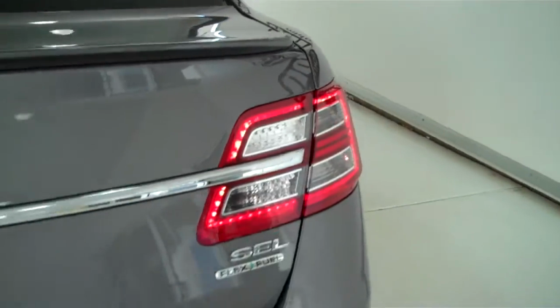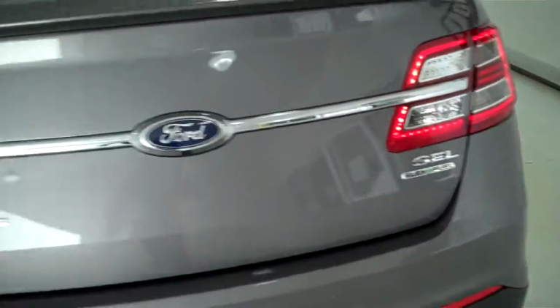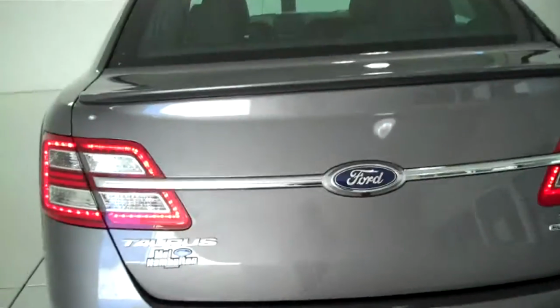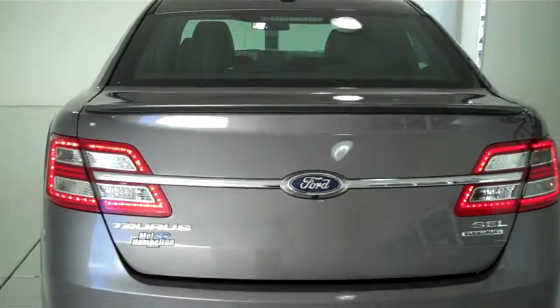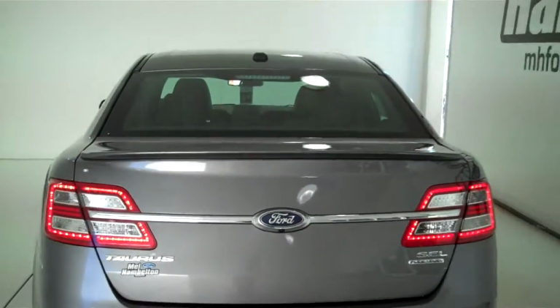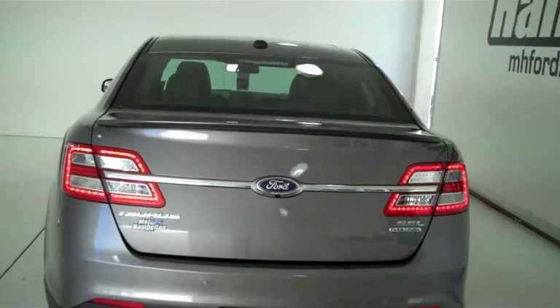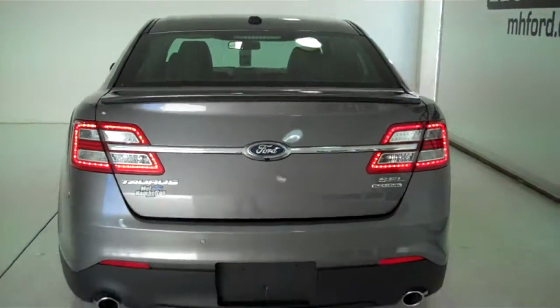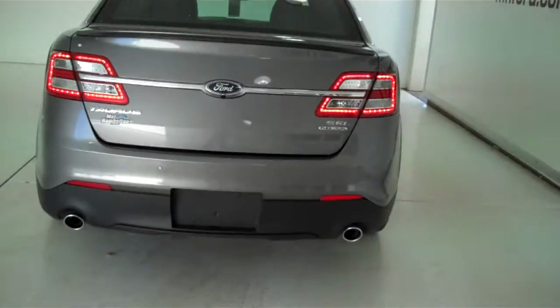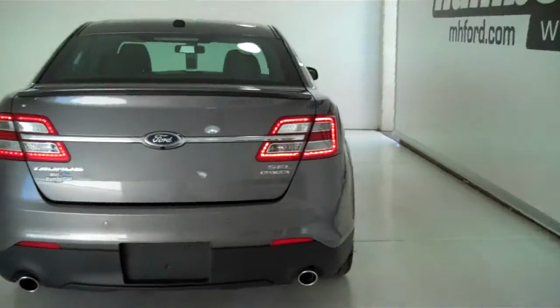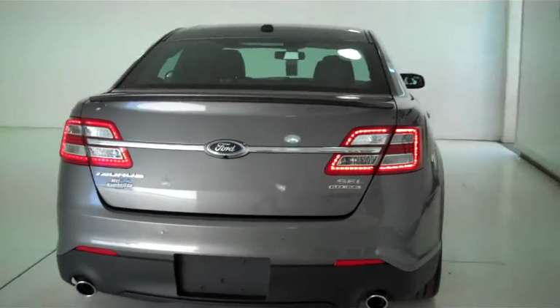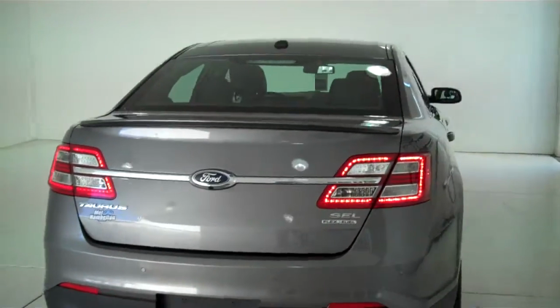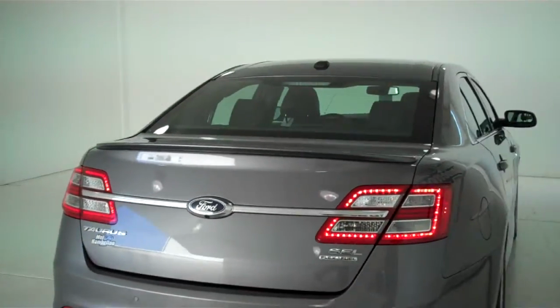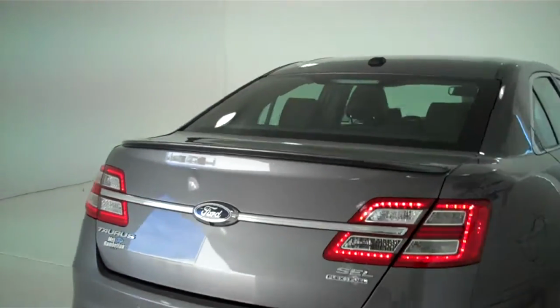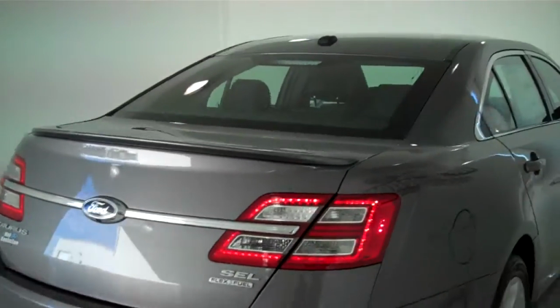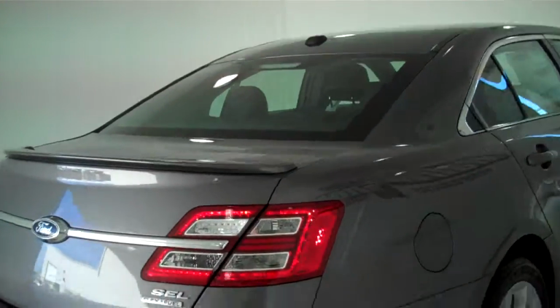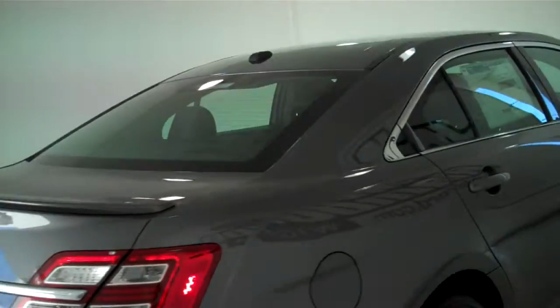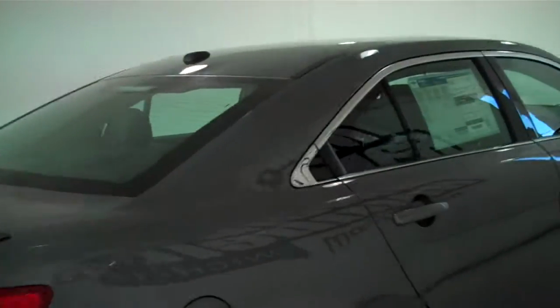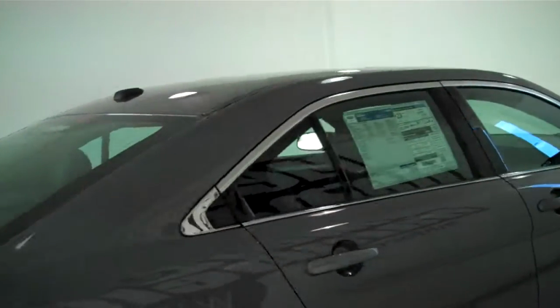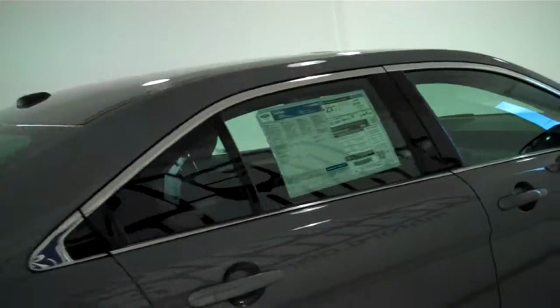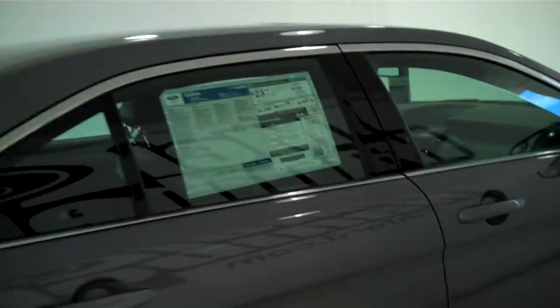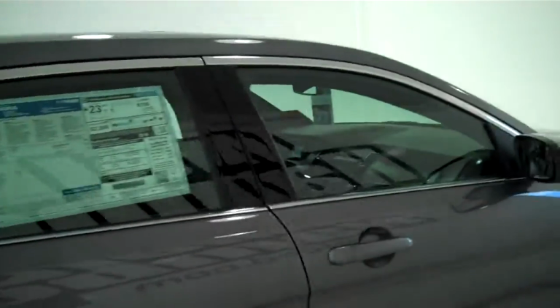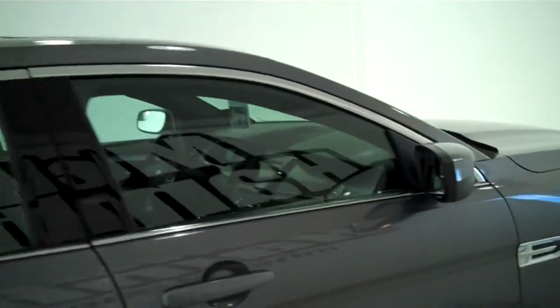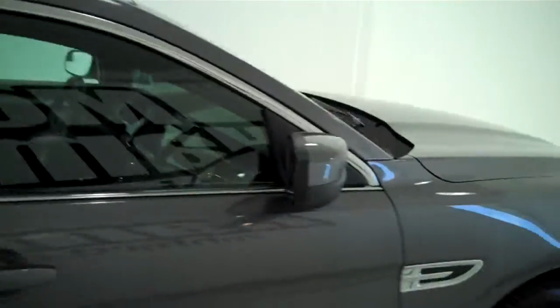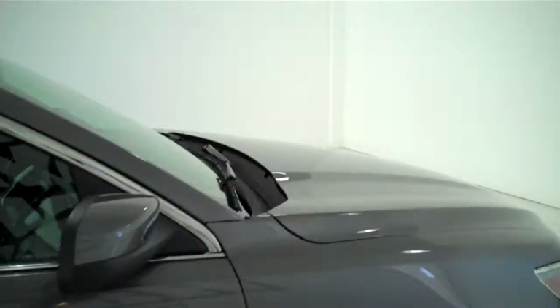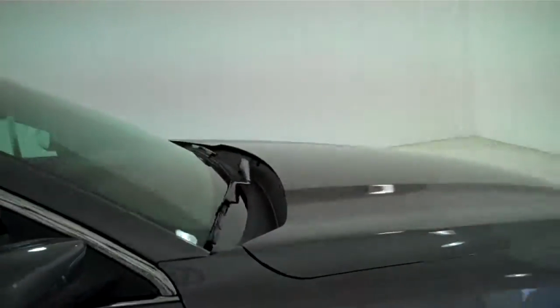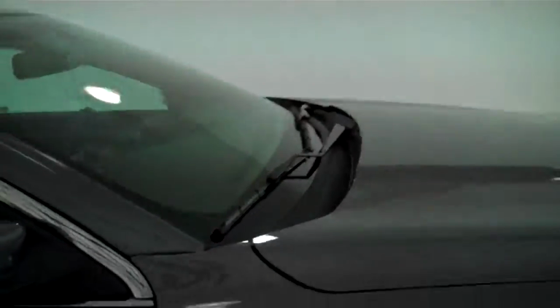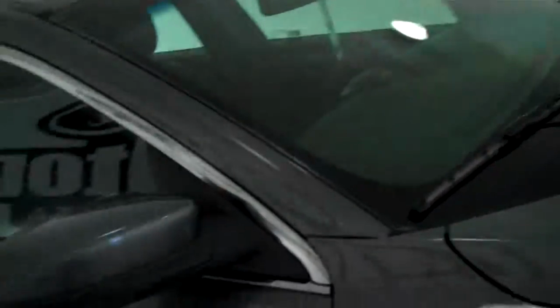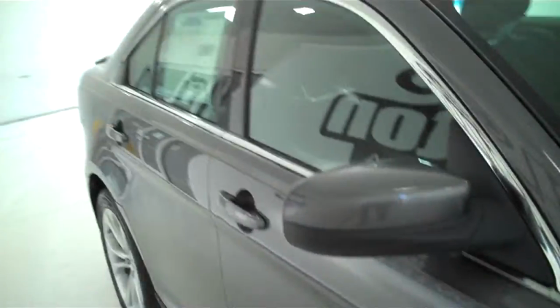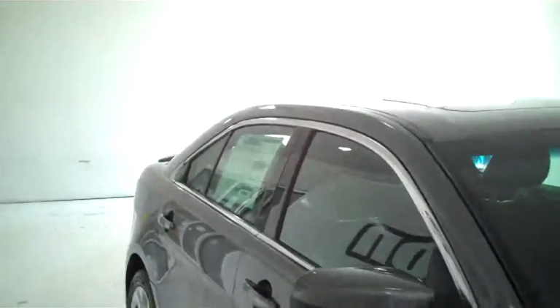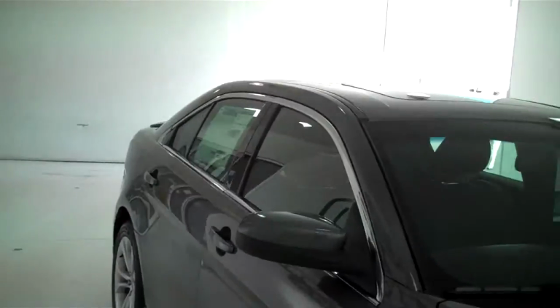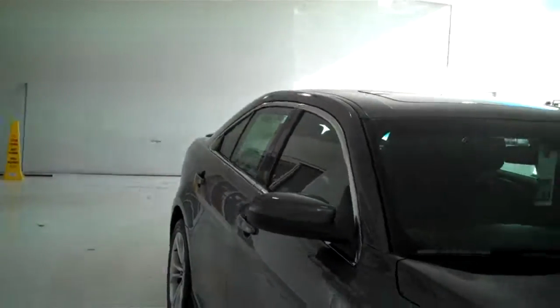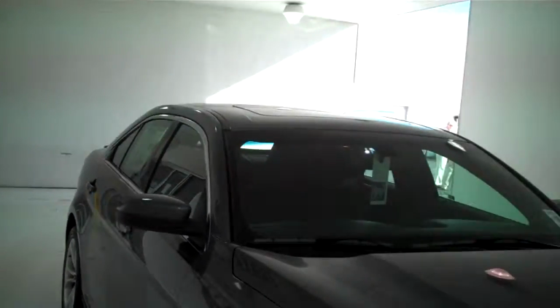You can see this vehicle in all of our inventory at mh4.com, or come out and see us in person at the big corner of 119th and Kellogg. That's Mel Hamilton Ford, the original volume center. Thanks for looking.